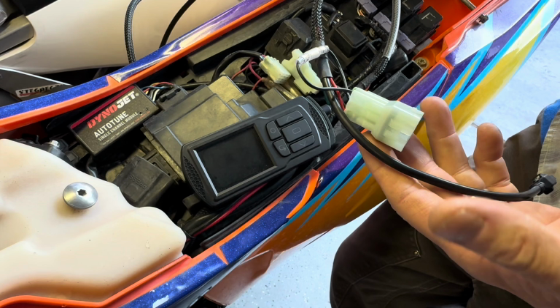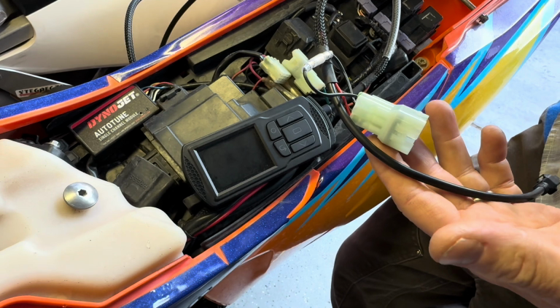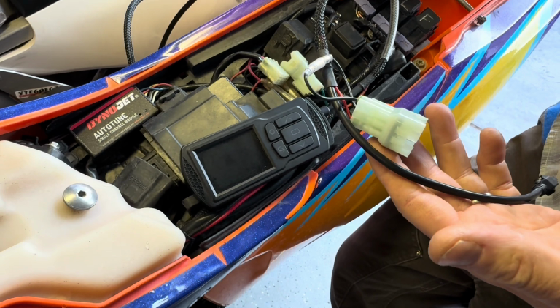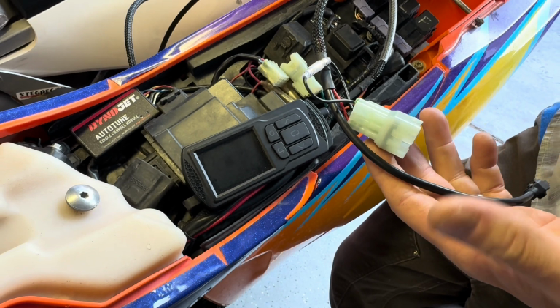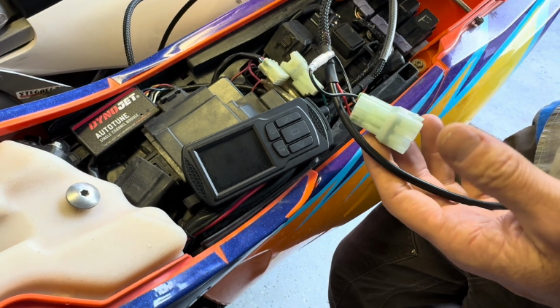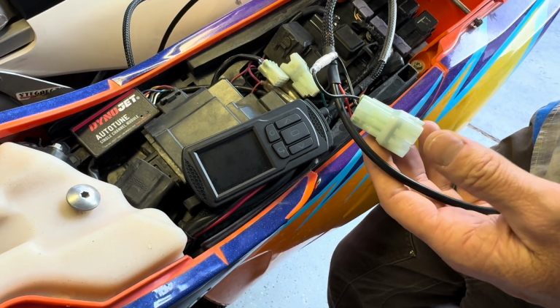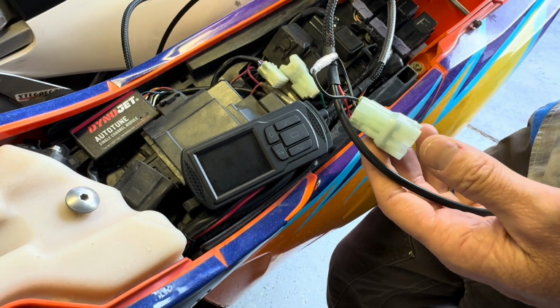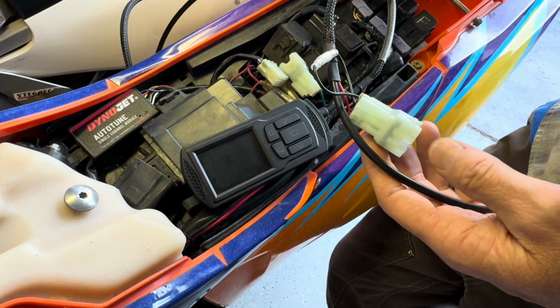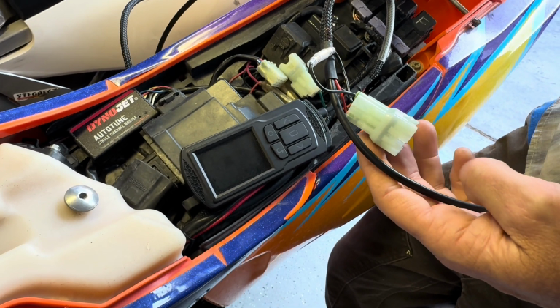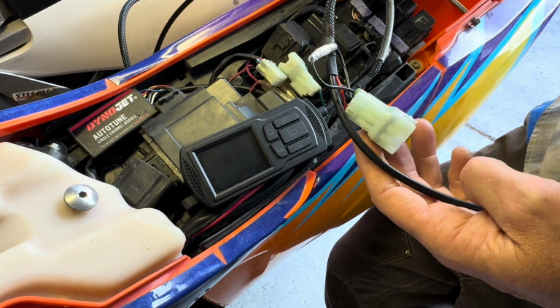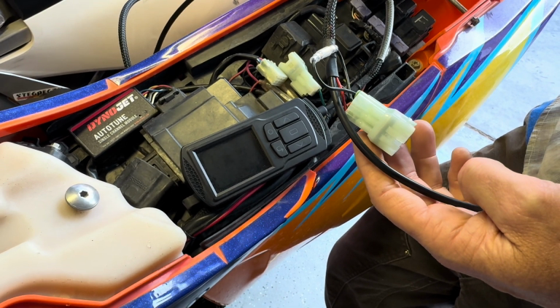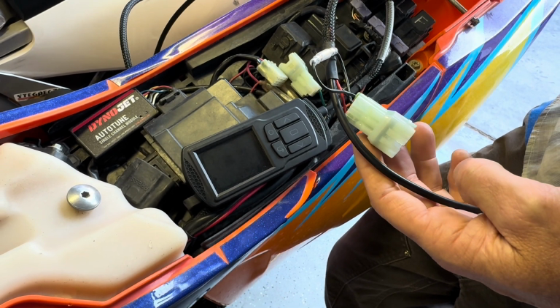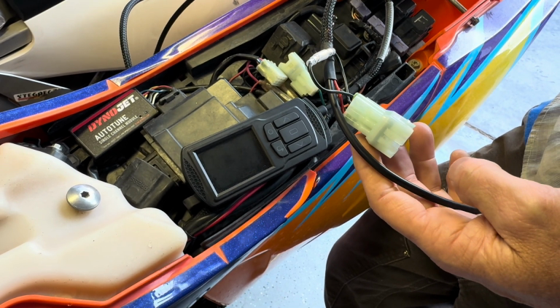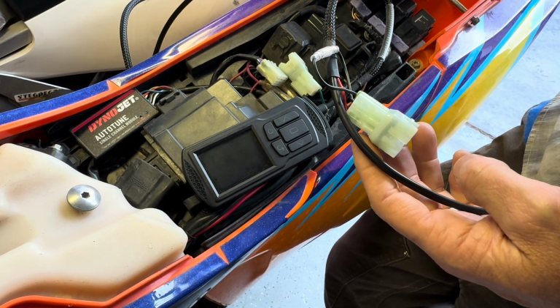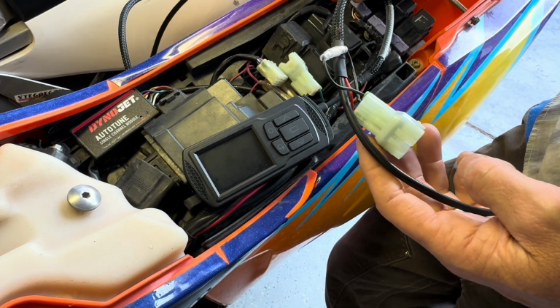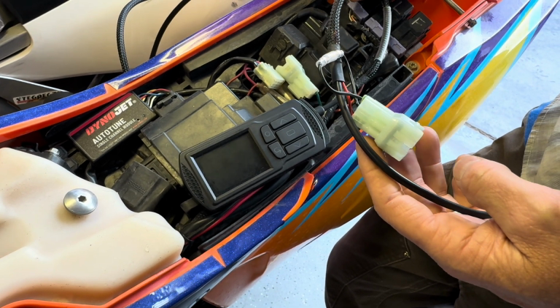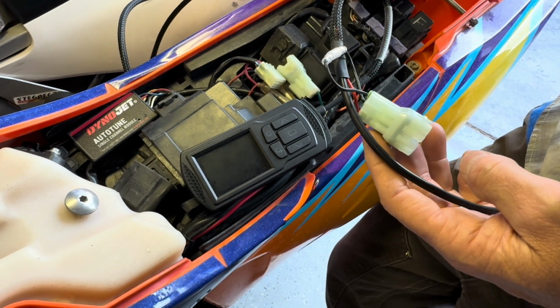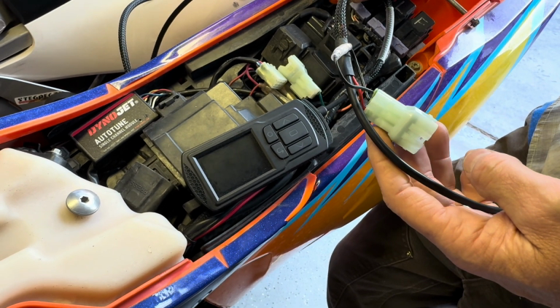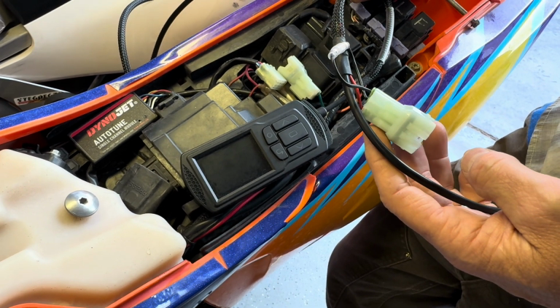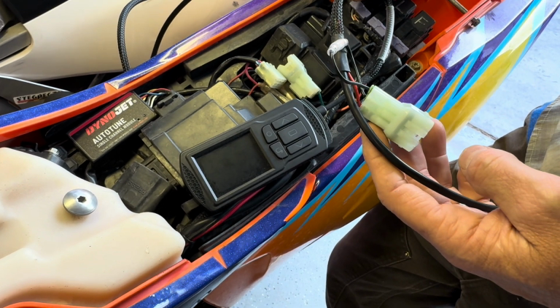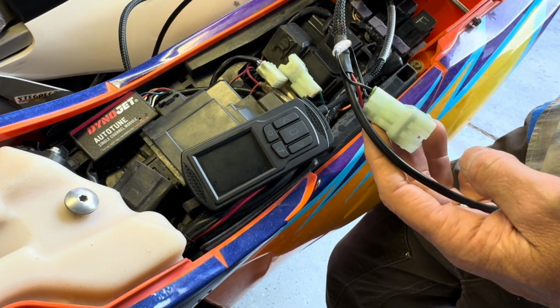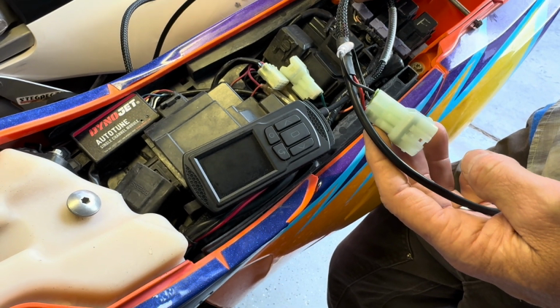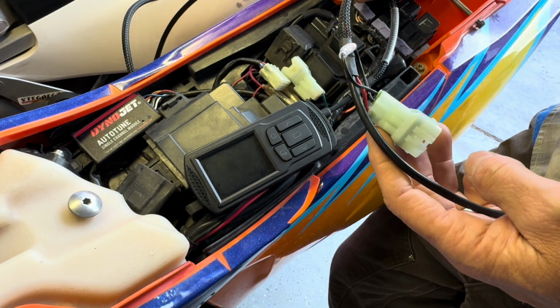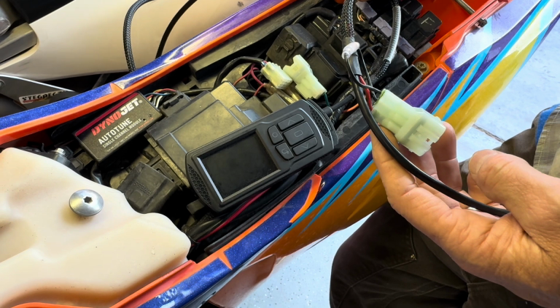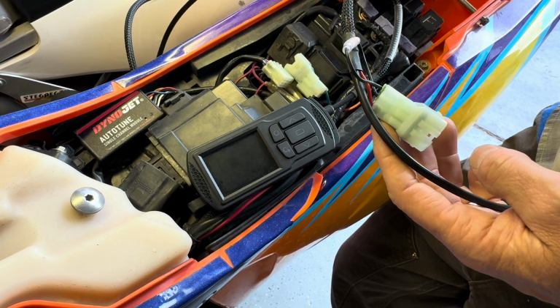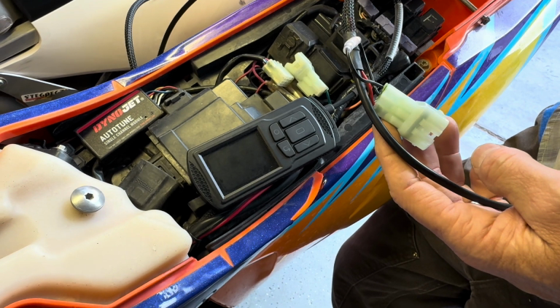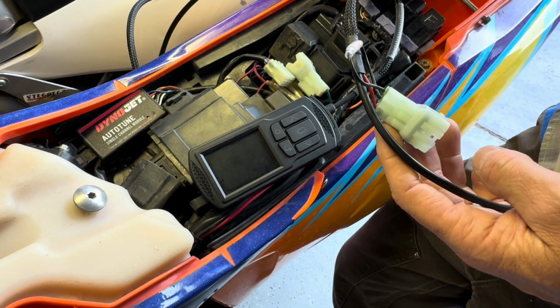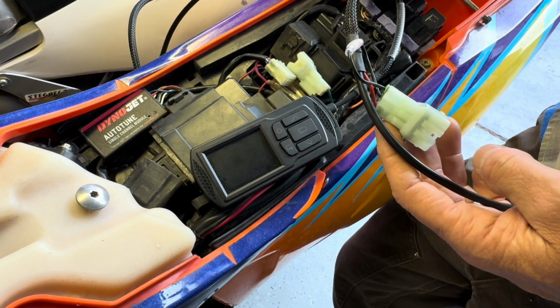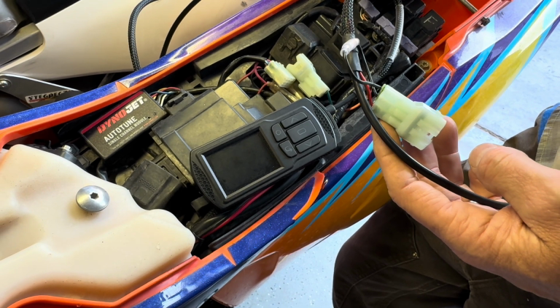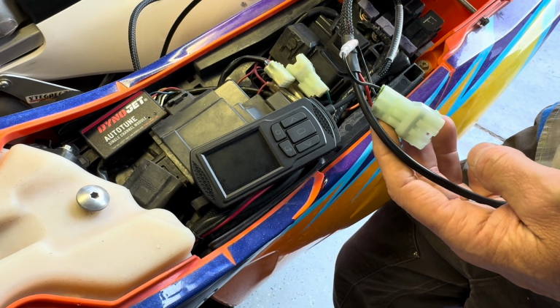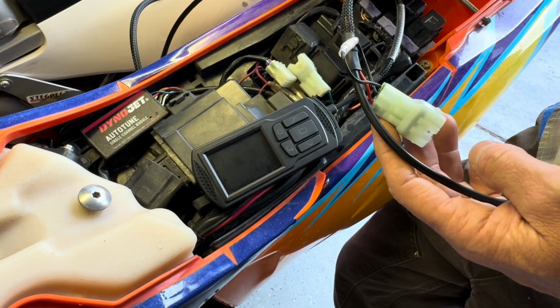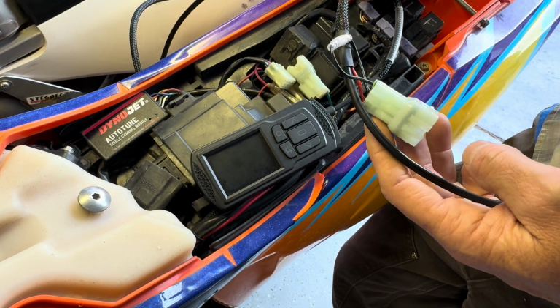What's up, motor buddies? Mike here from Taco Motor Coat. Today I'm going to show you how to flash the ECU using your Dynojet Power Vision 3 device.